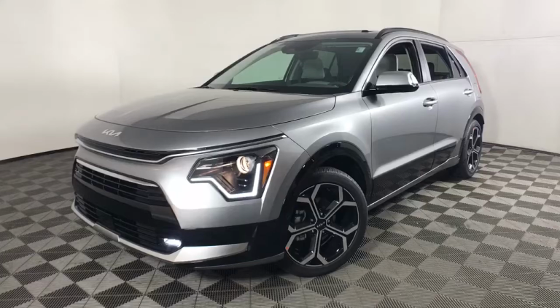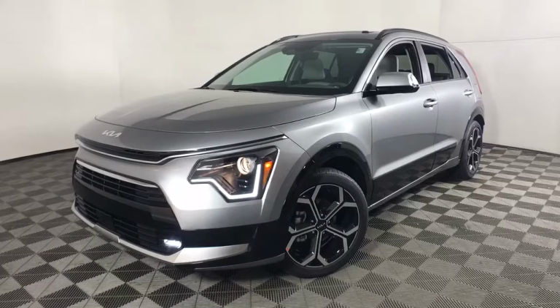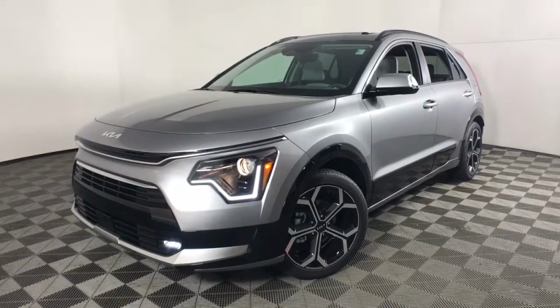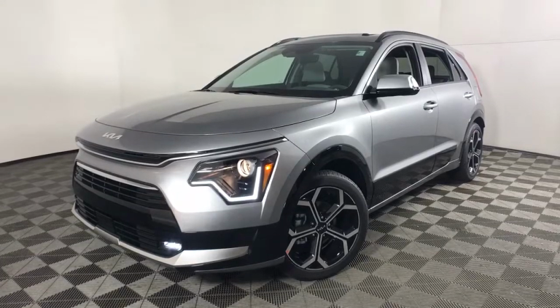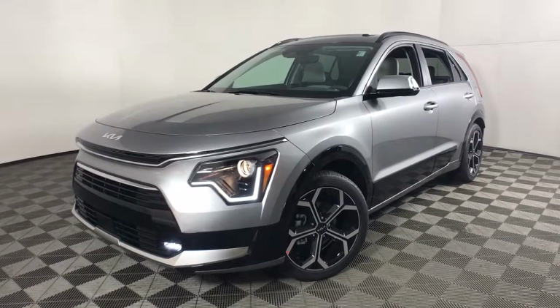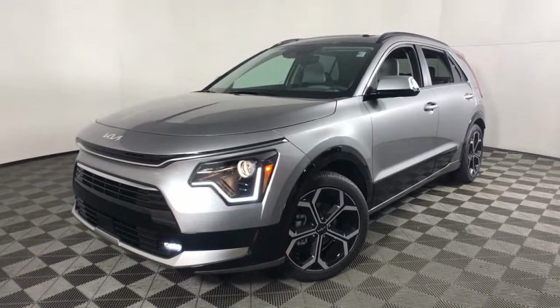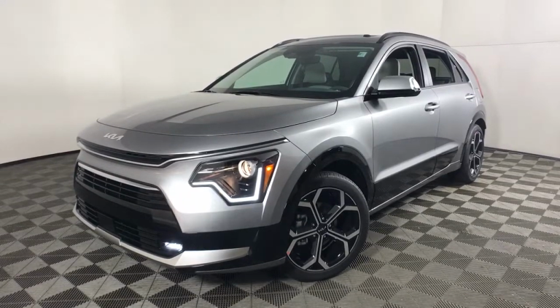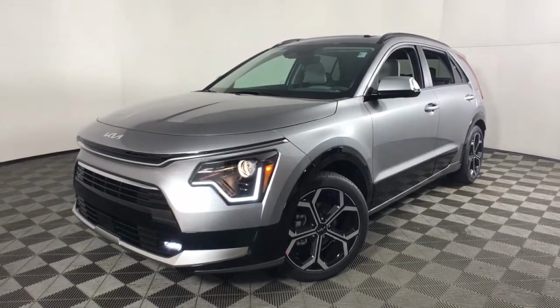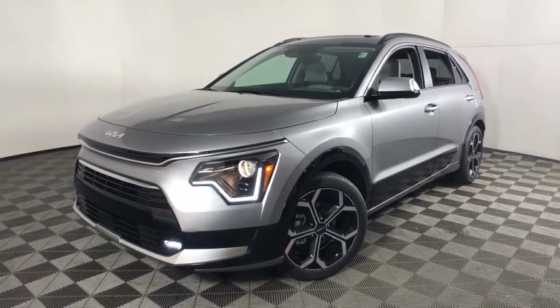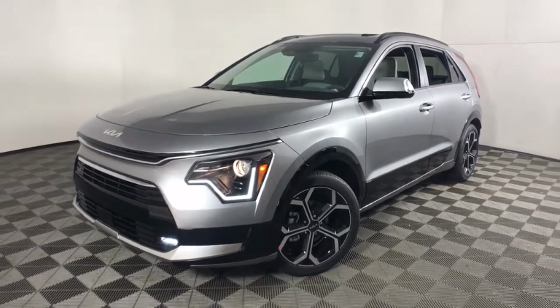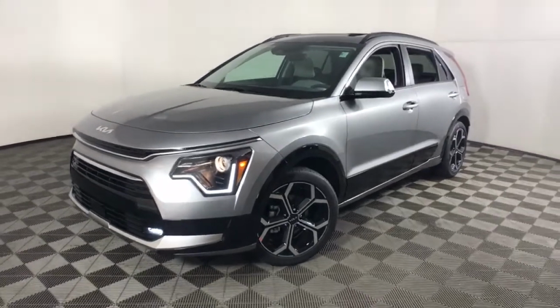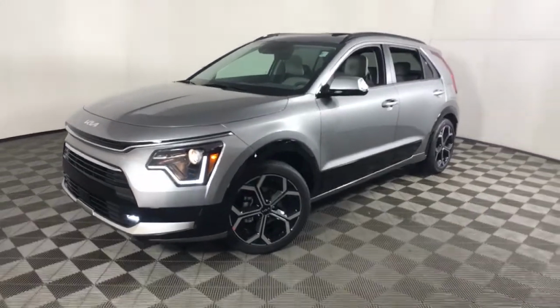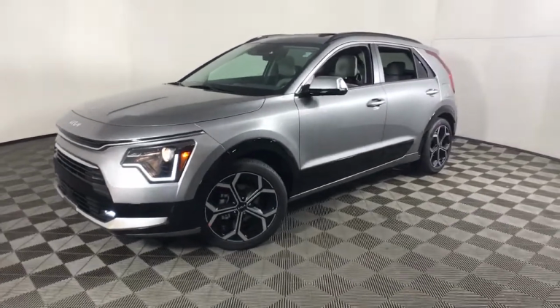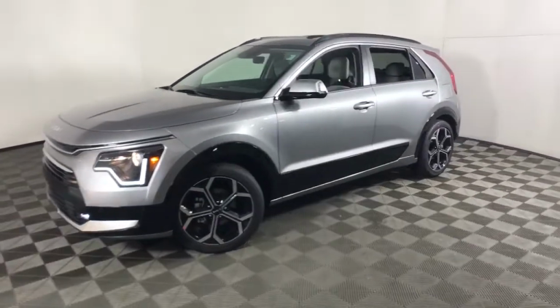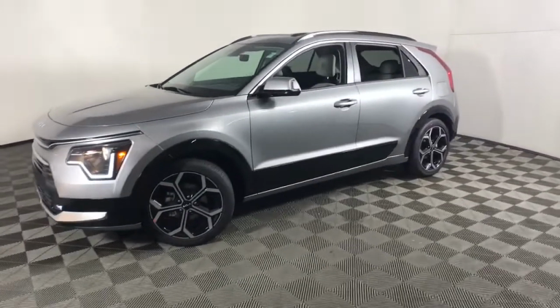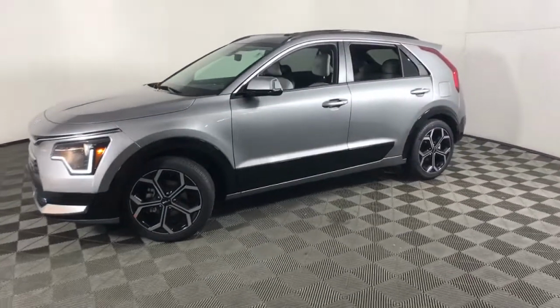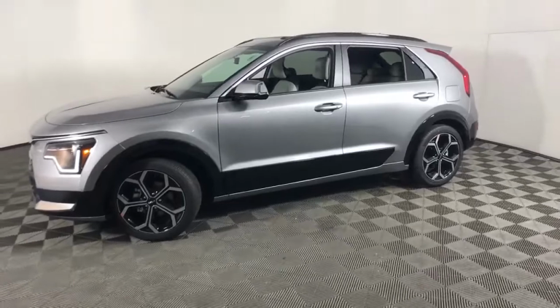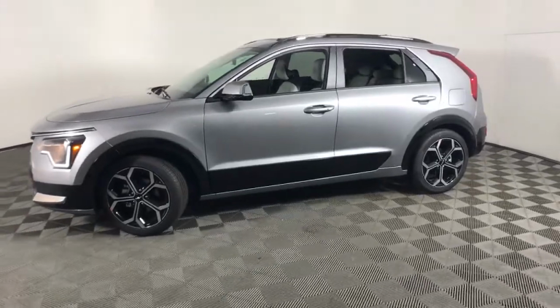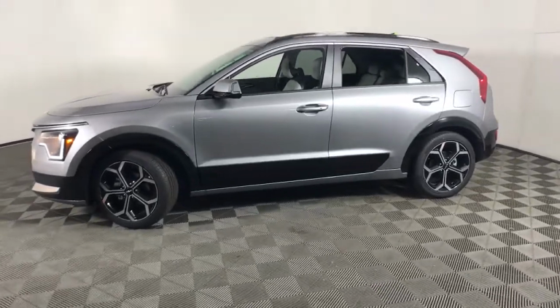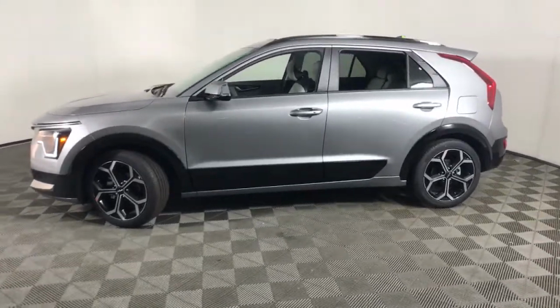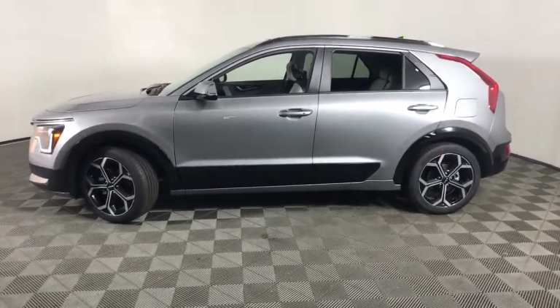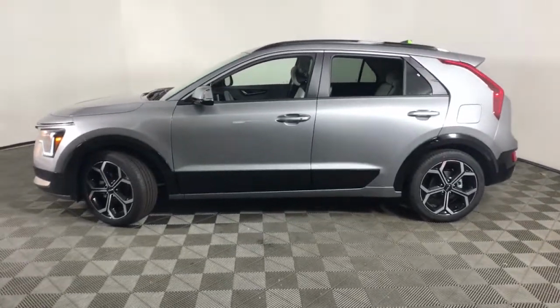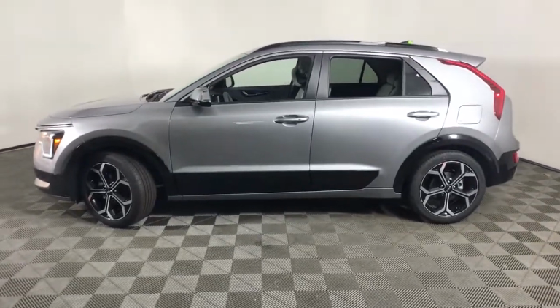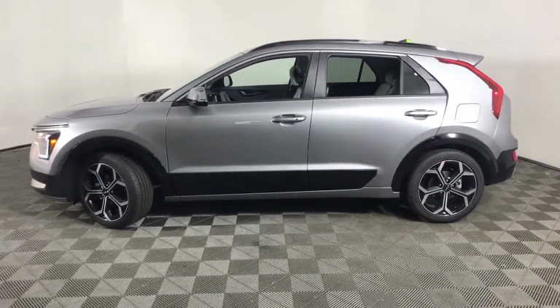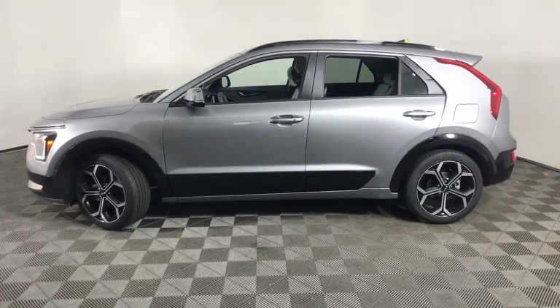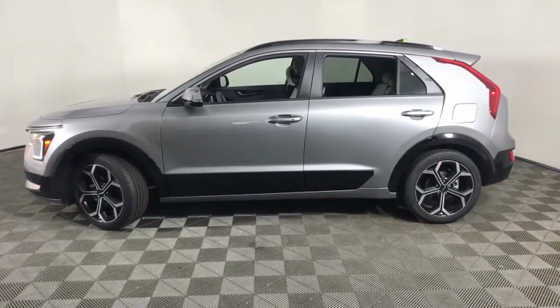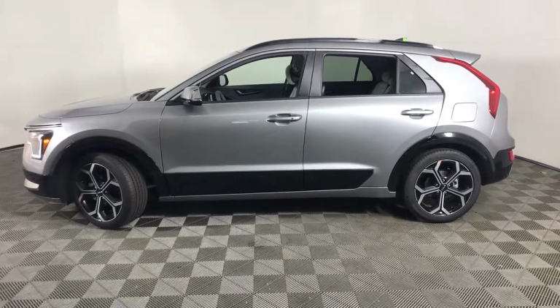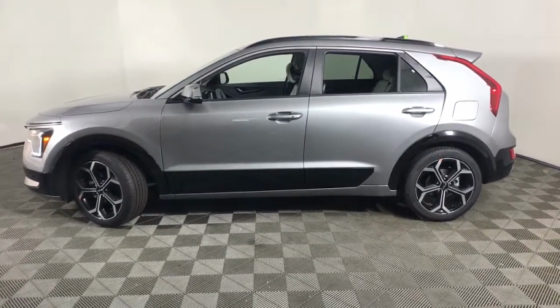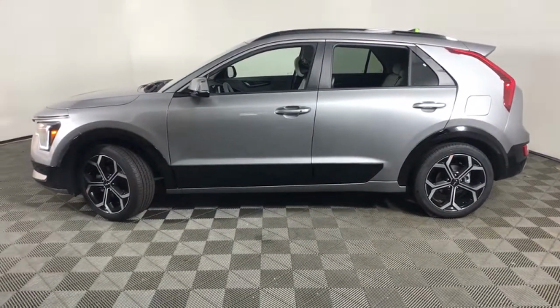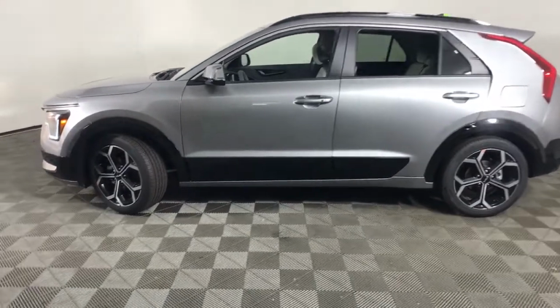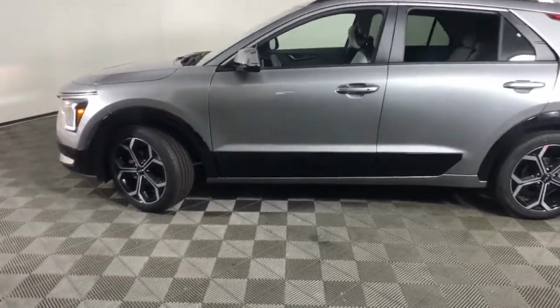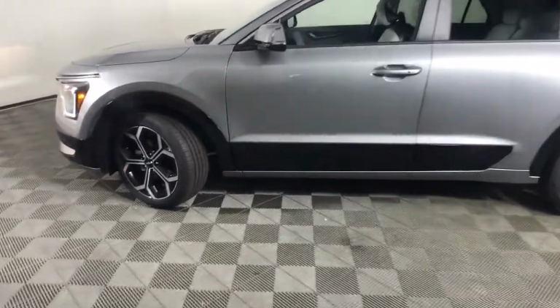Looking for your dream car? It could be the 2023 Kia Niro. This smooth-riding, well-constructed Niro is ready to meet your family's needs.